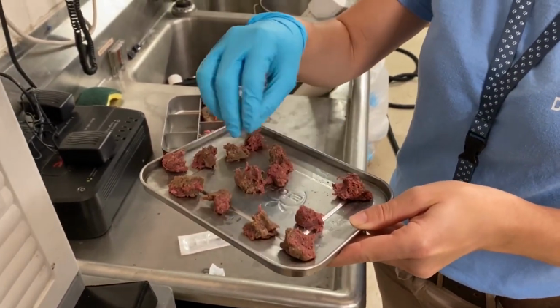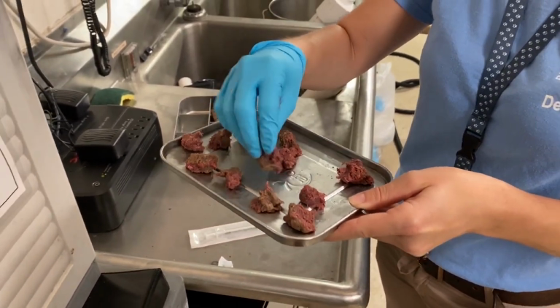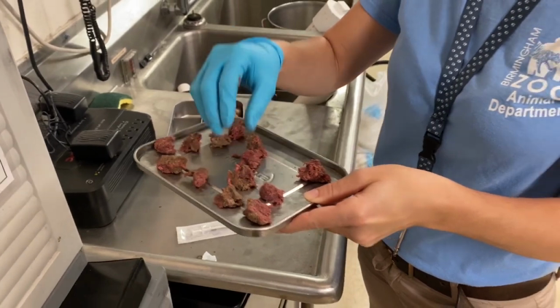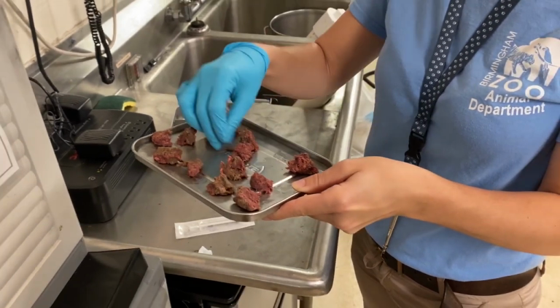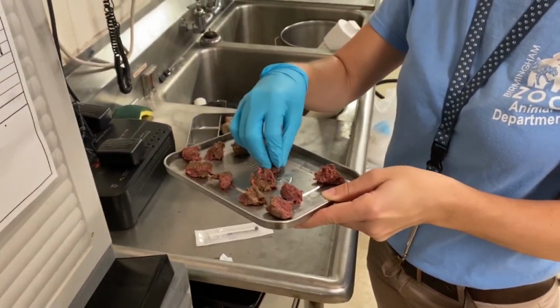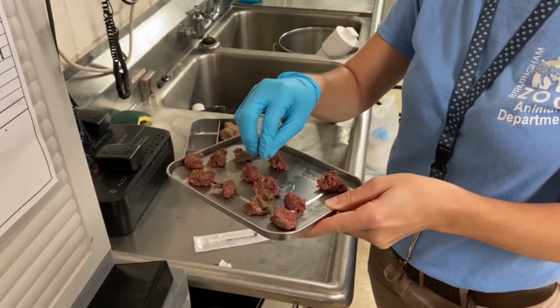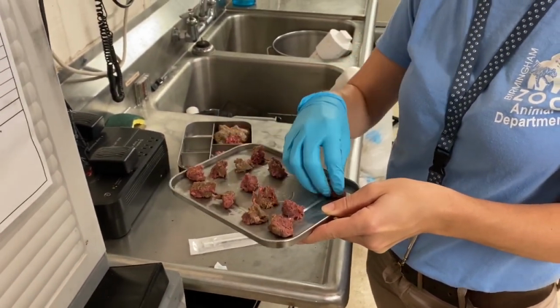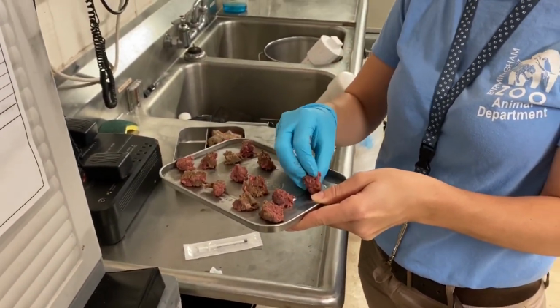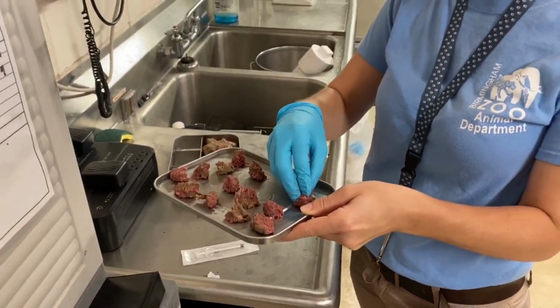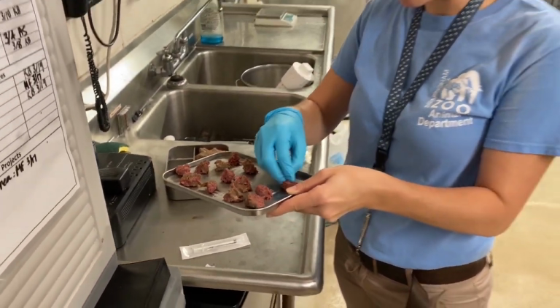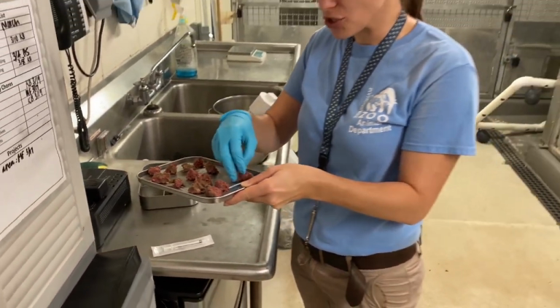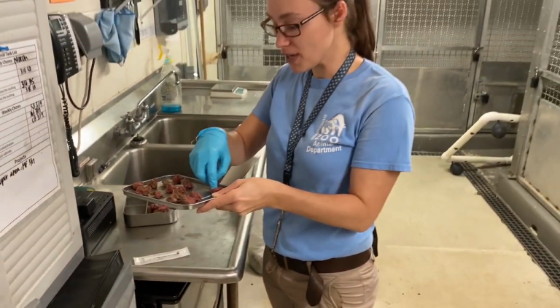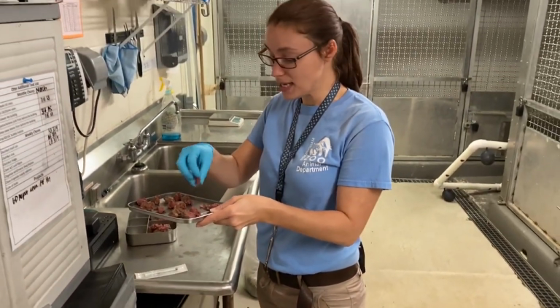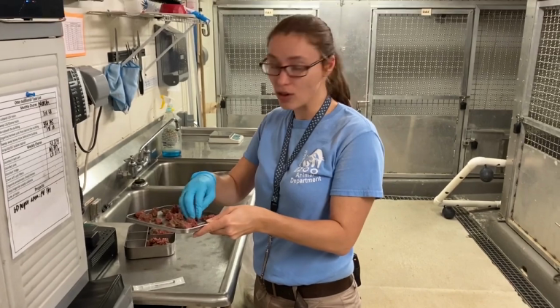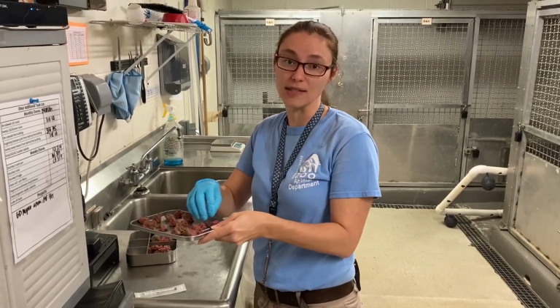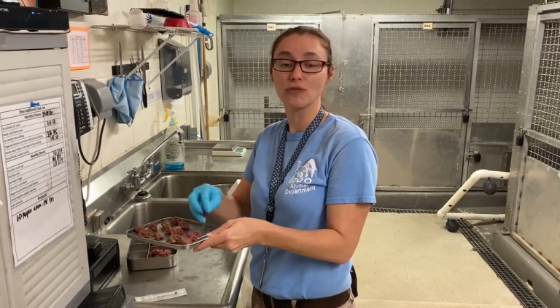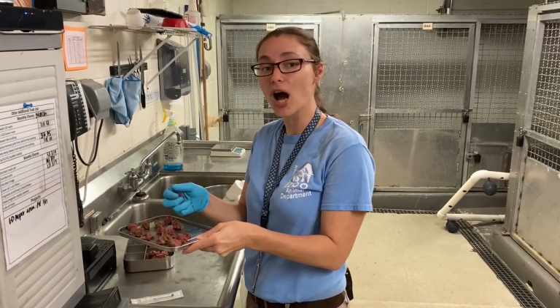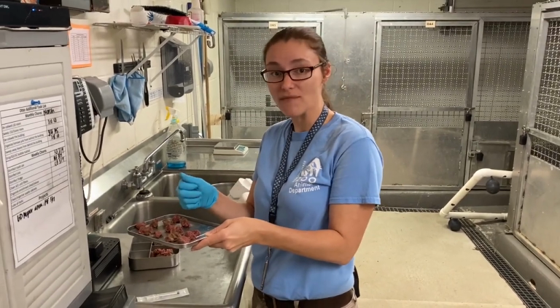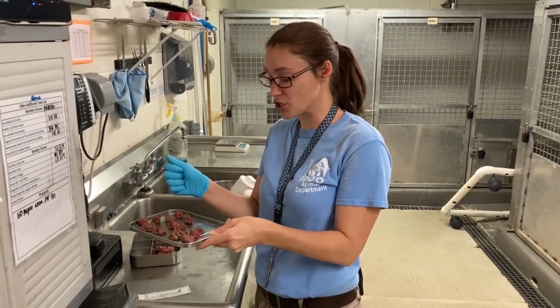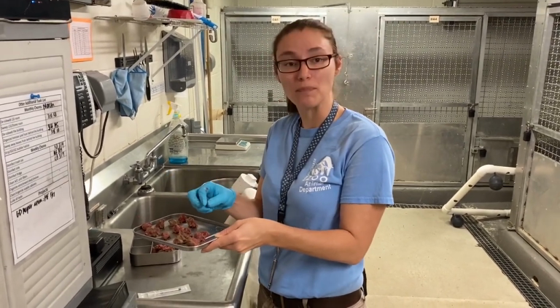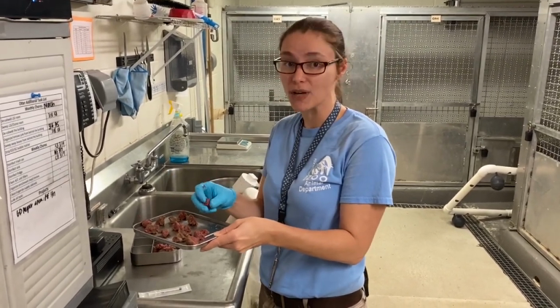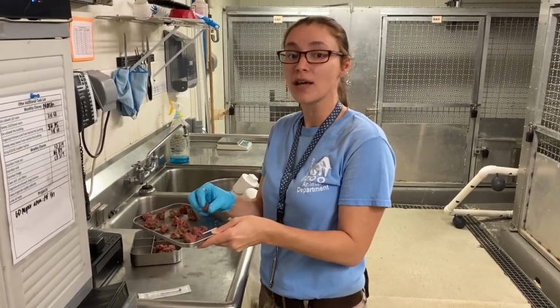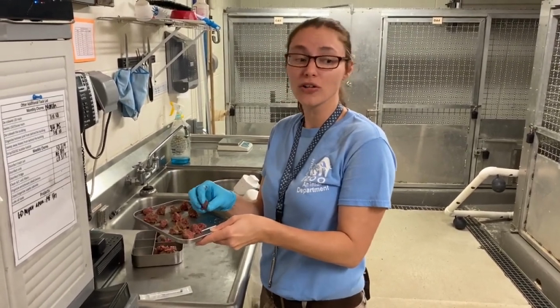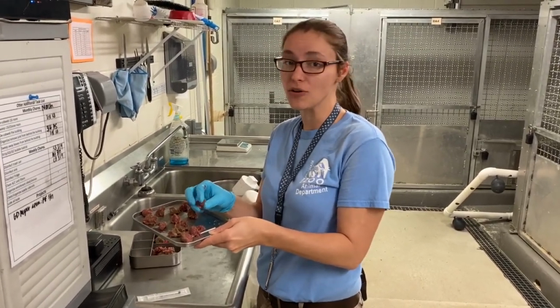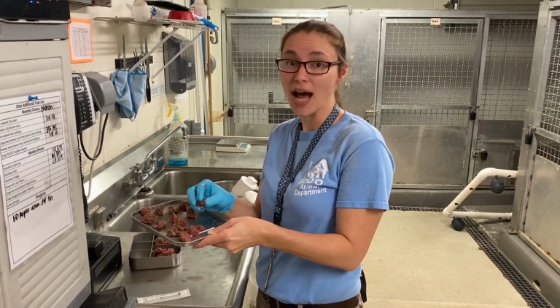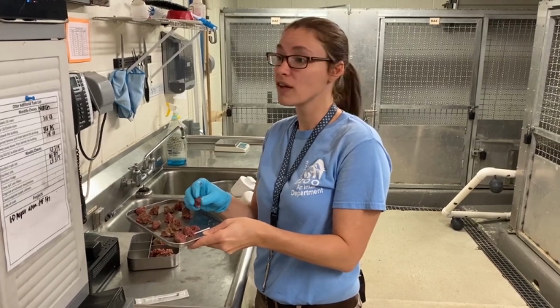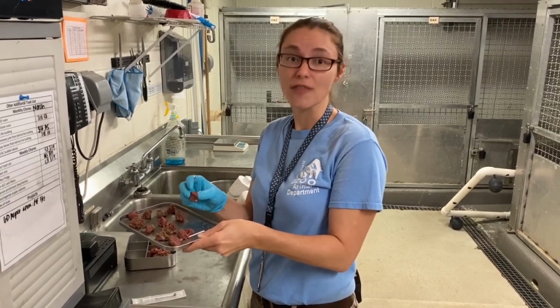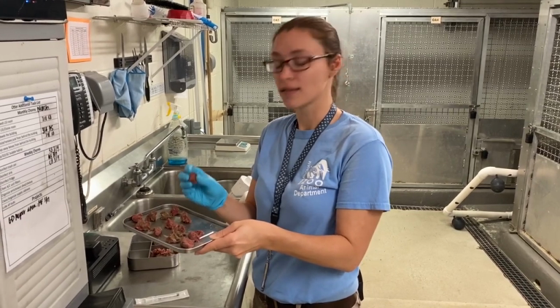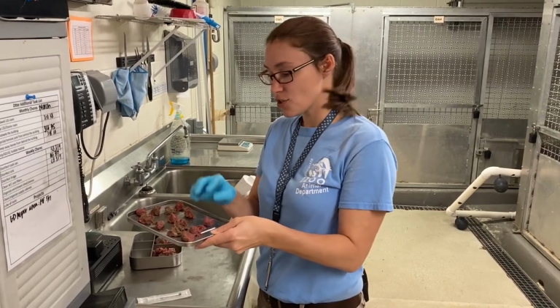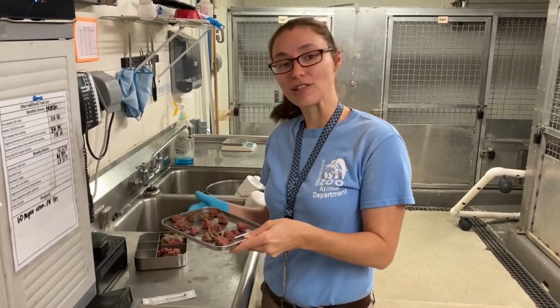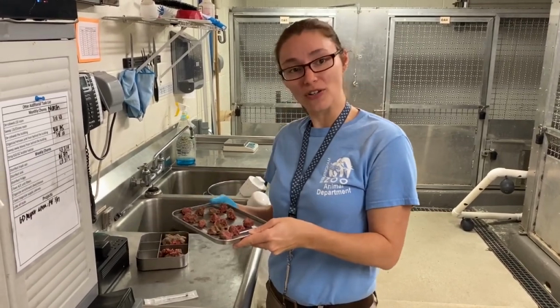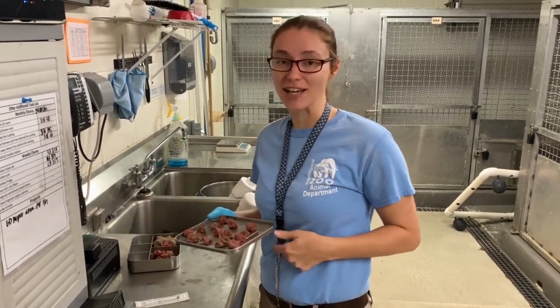A lot of people think otters are really small and not very powerful, but keep in mind that the fish that we feed them, they eat all of the pieces. So if you've ever caught a catfish, which is a really bony fish, the otters can tear through that like it's nothing. So we're going to get started with our training session.